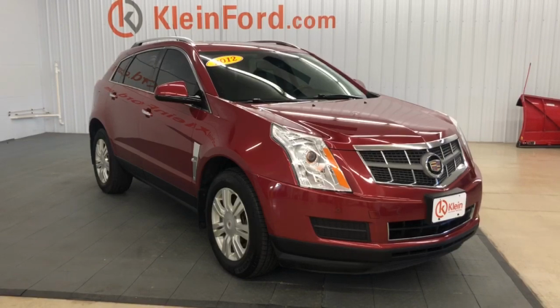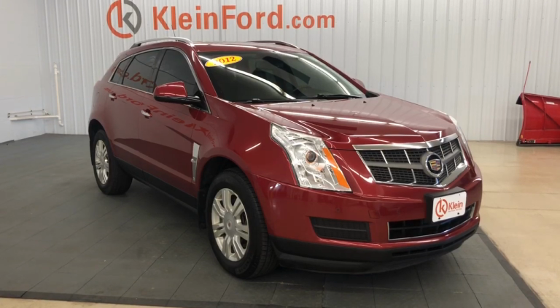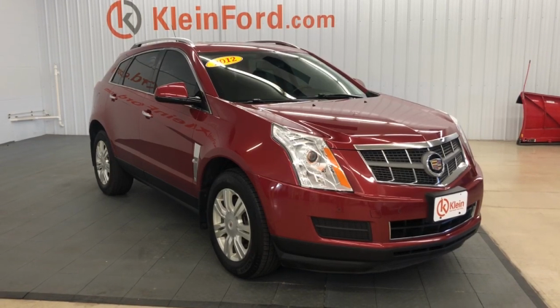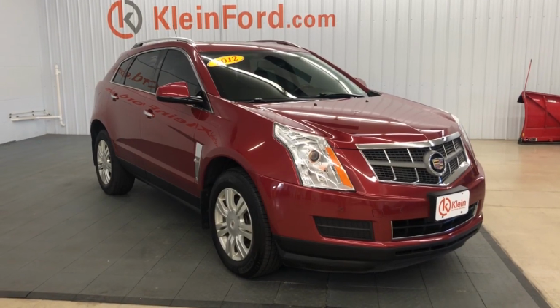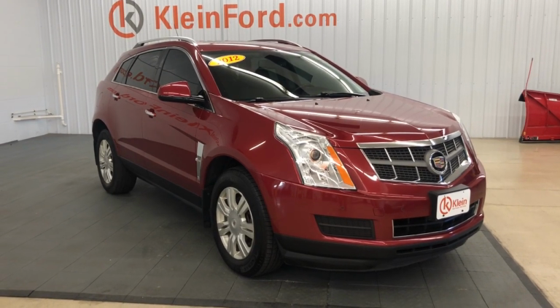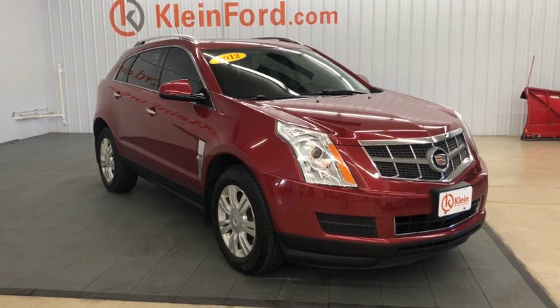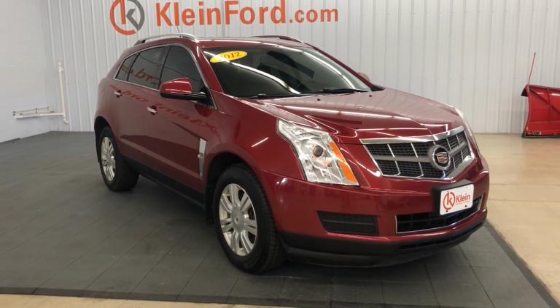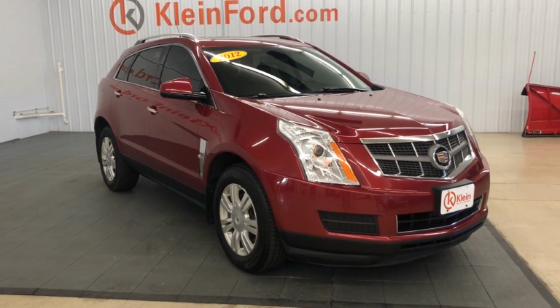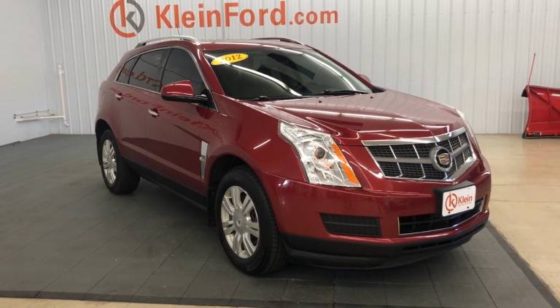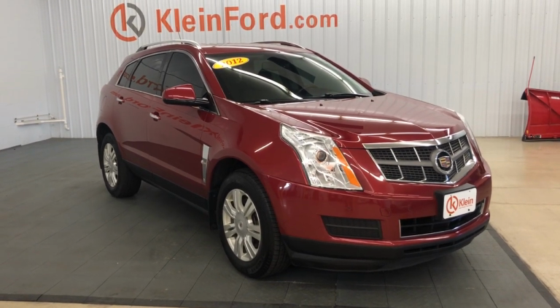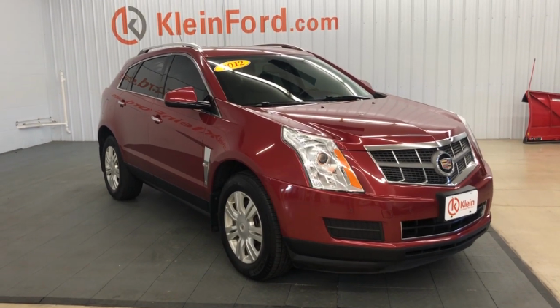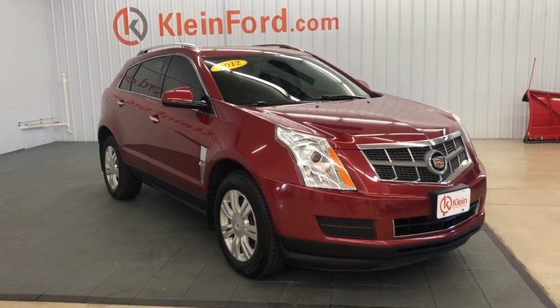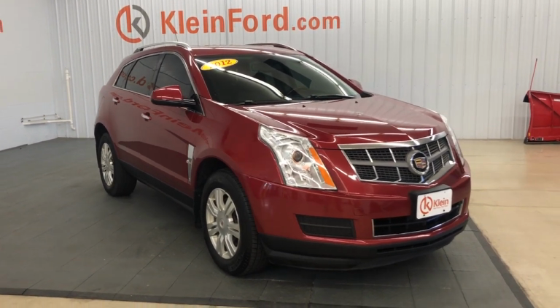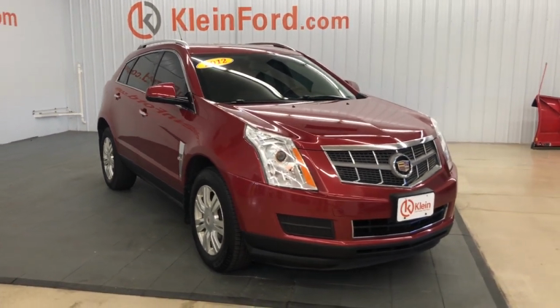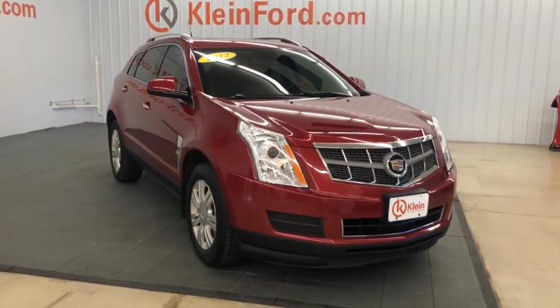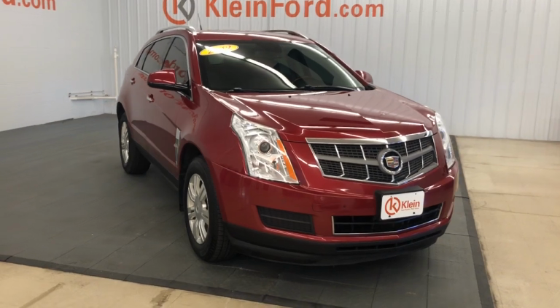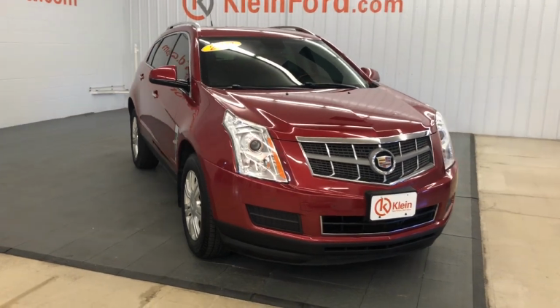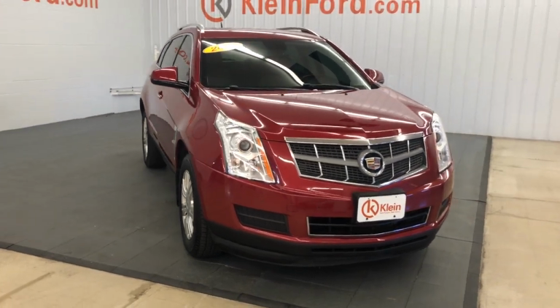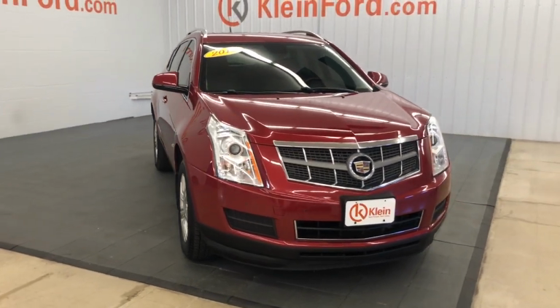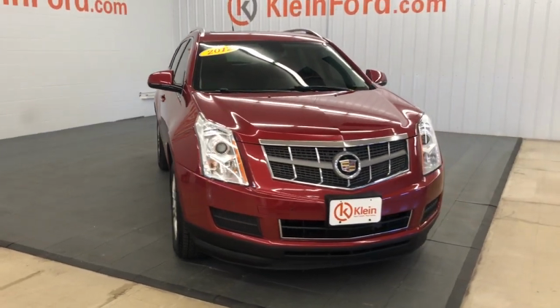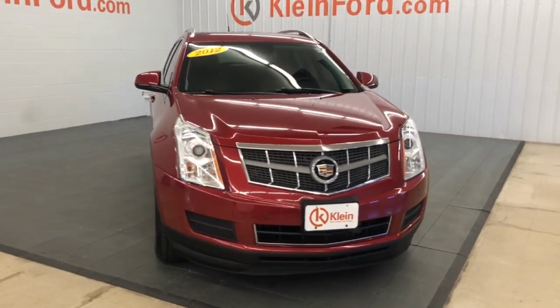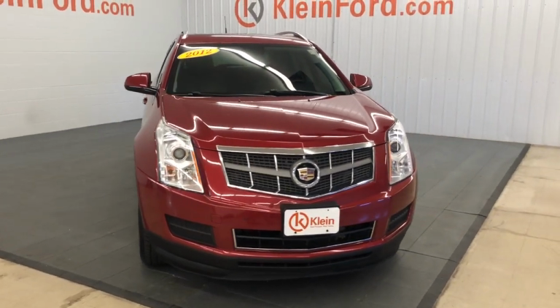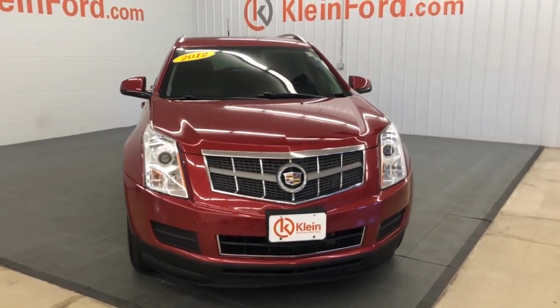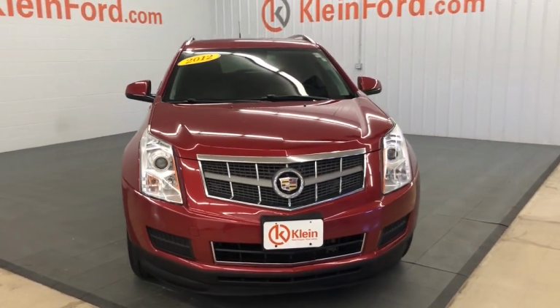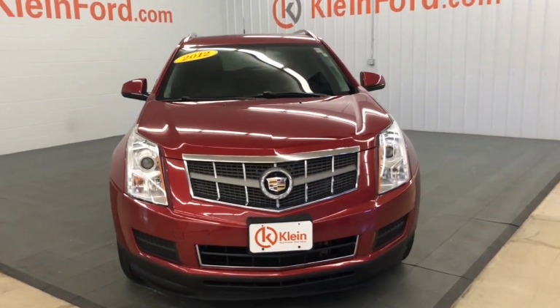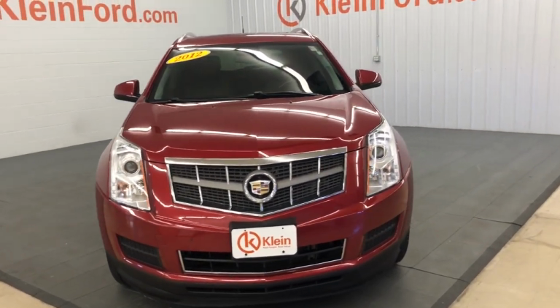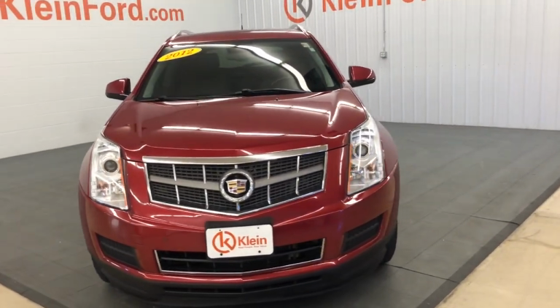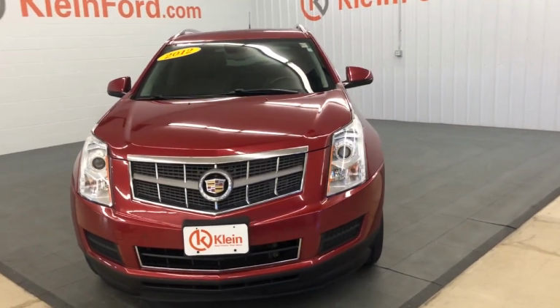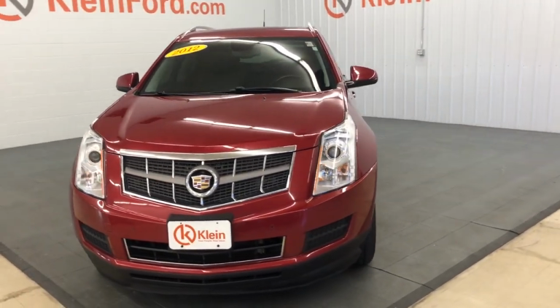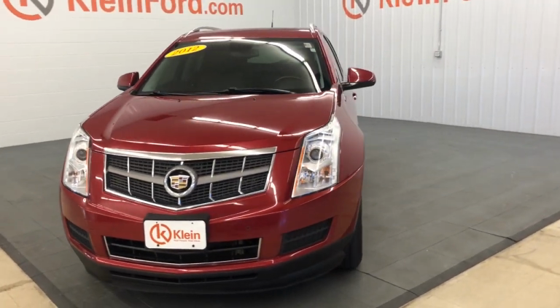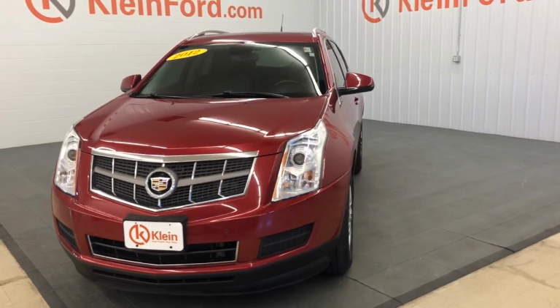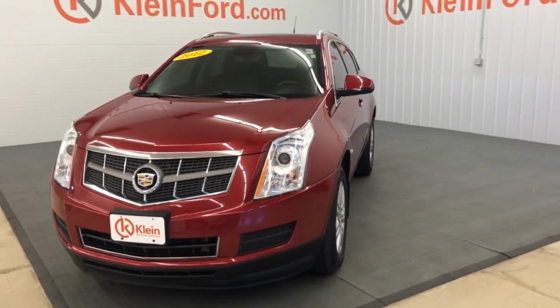Get into a car with value. 2012 Cadillac SRX, with less than 110,000 miles on the odometer — this vehicle stands out from the rest.